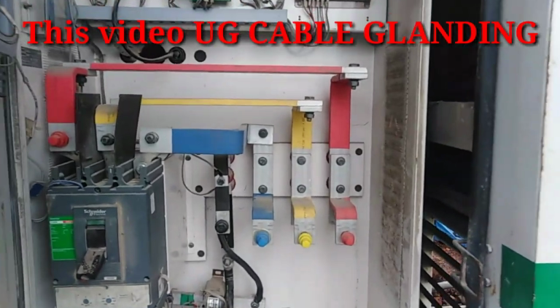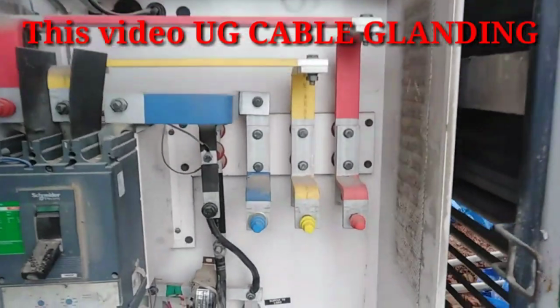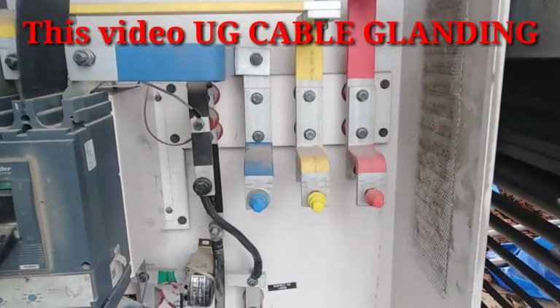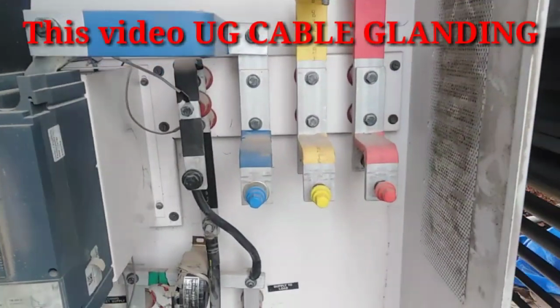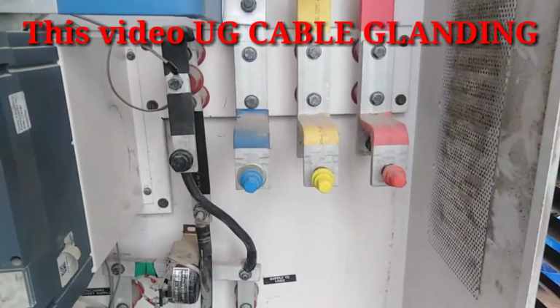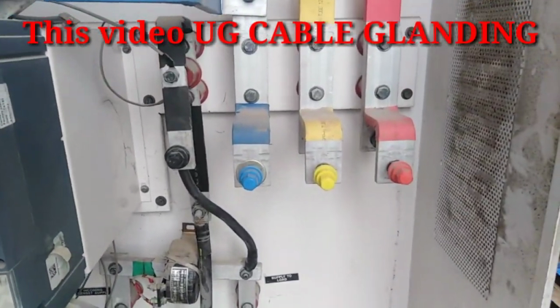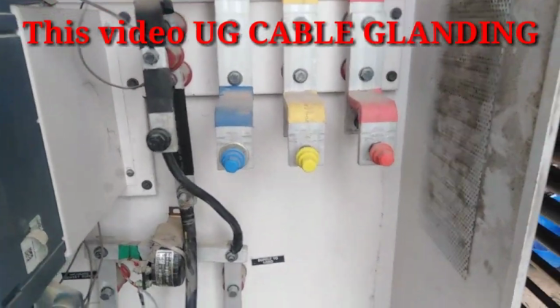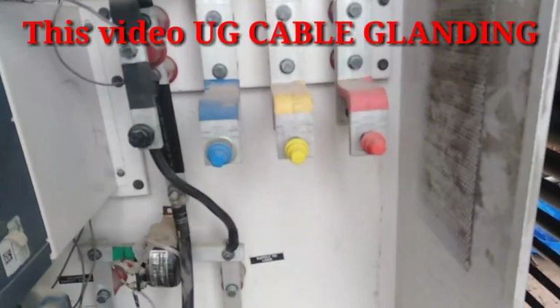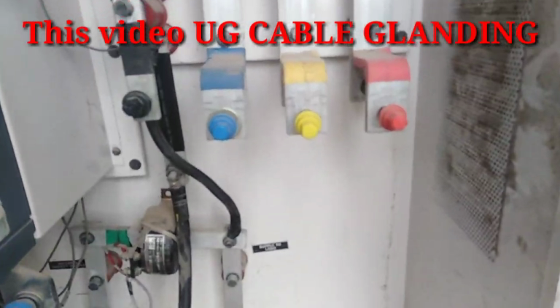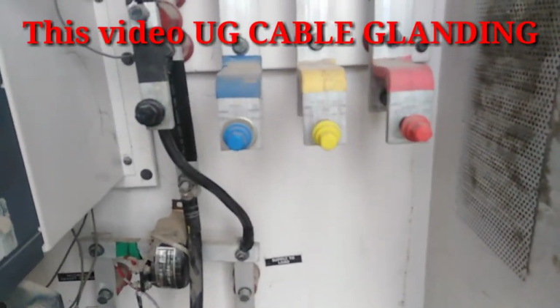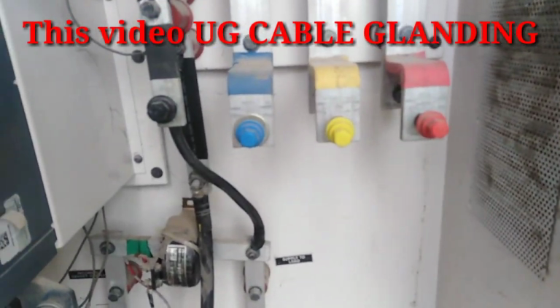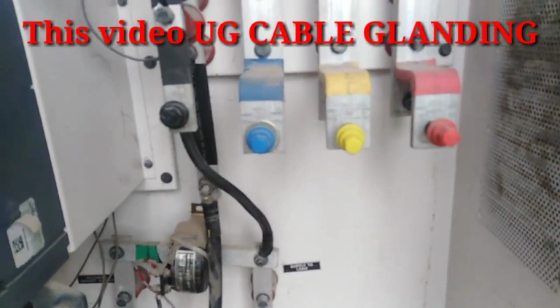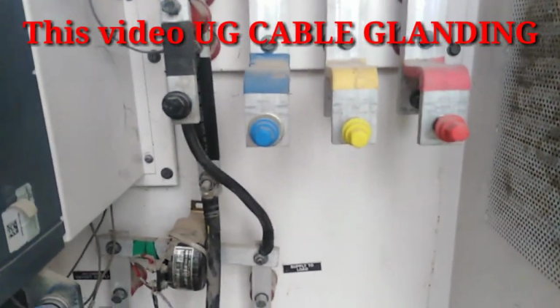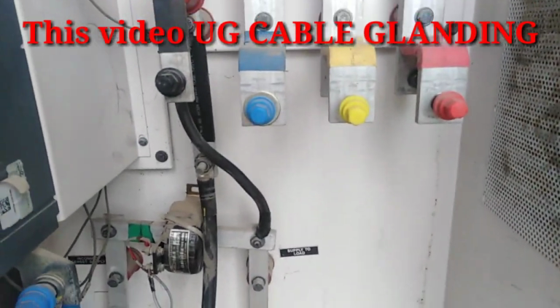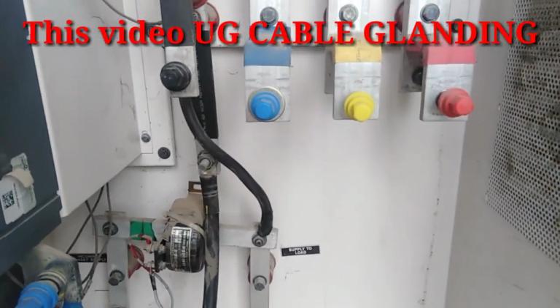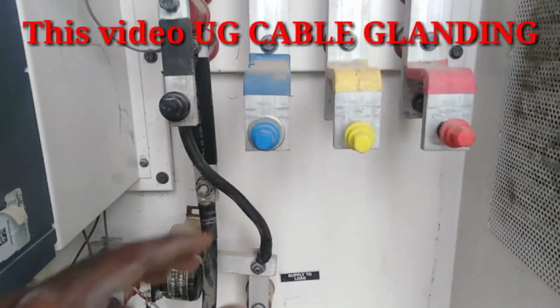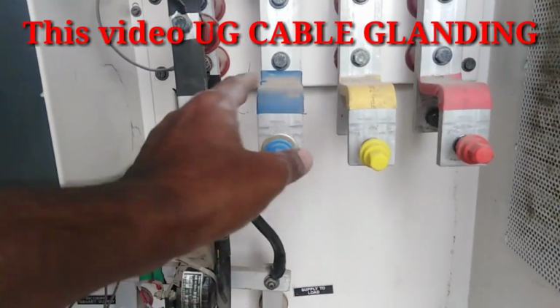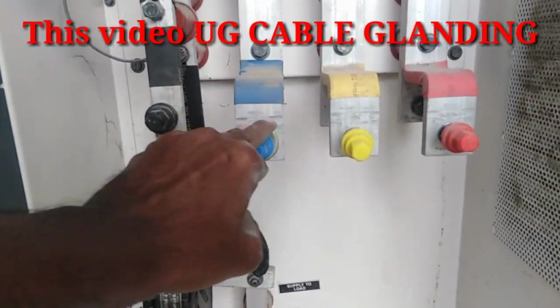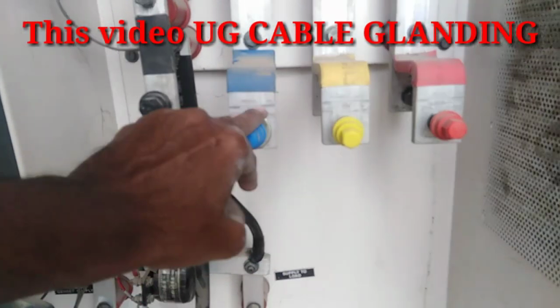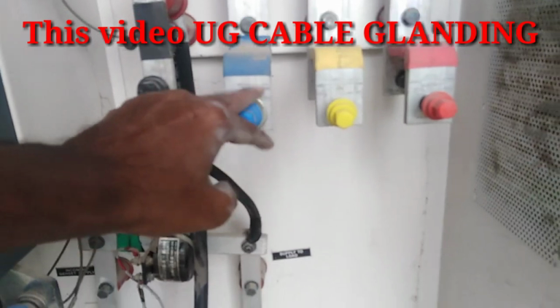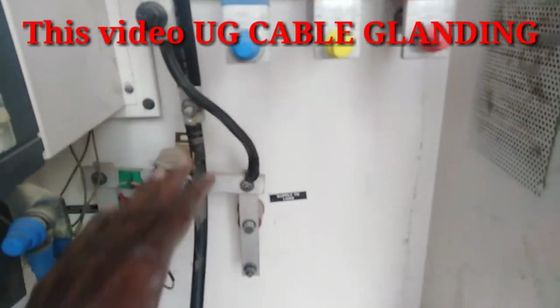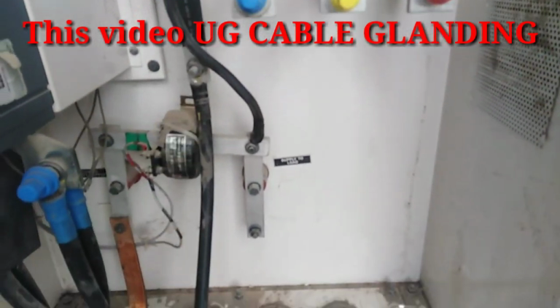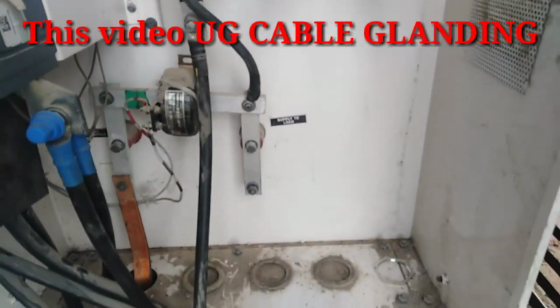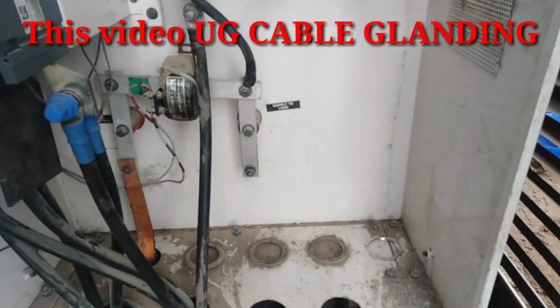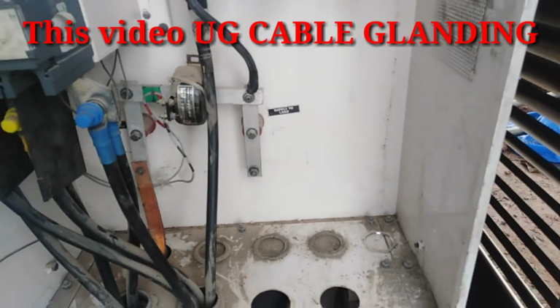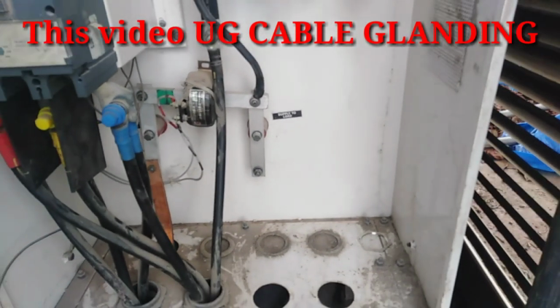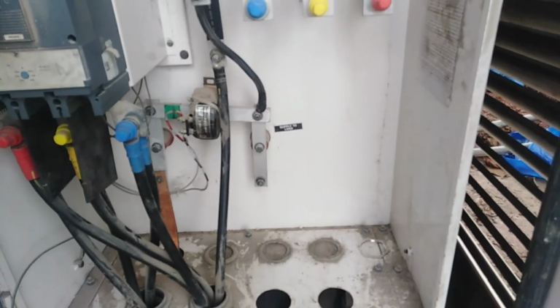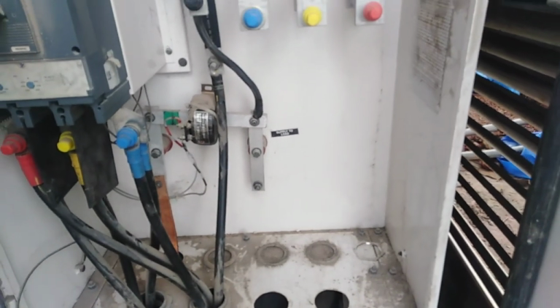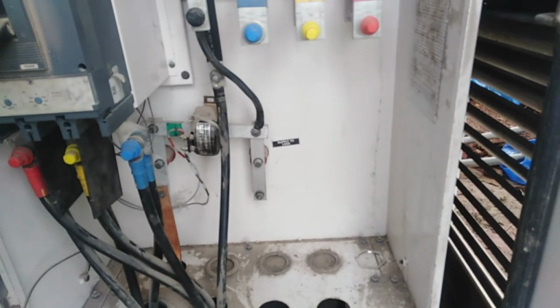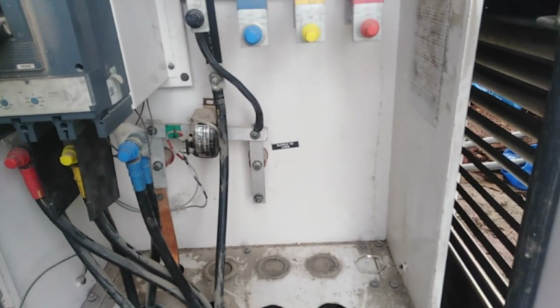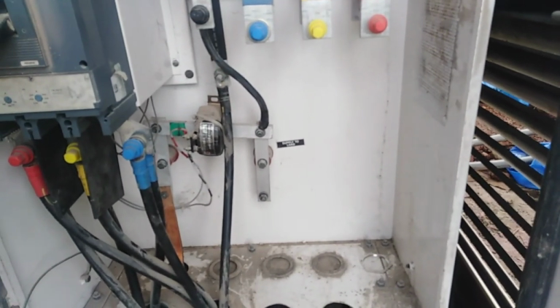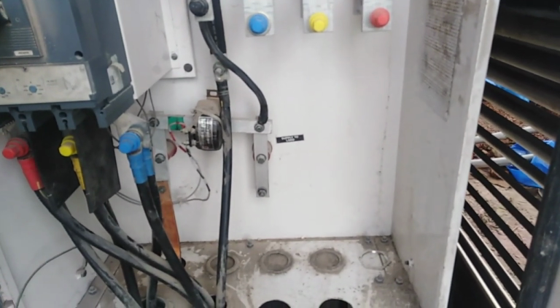We have a cable connected to the cable. First, we have a cable and we have a gland.